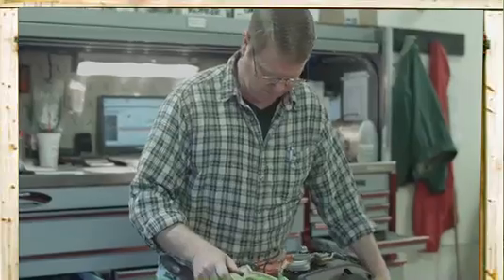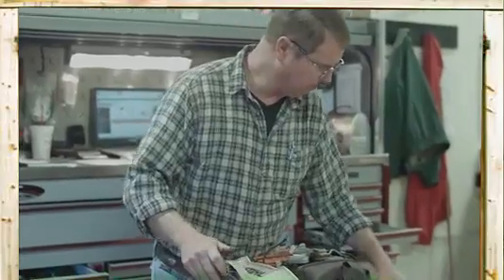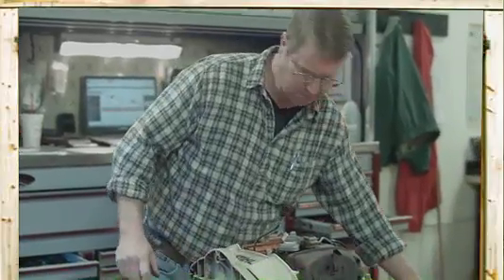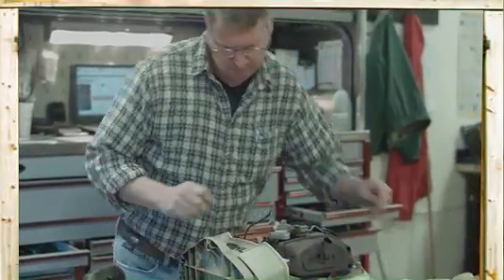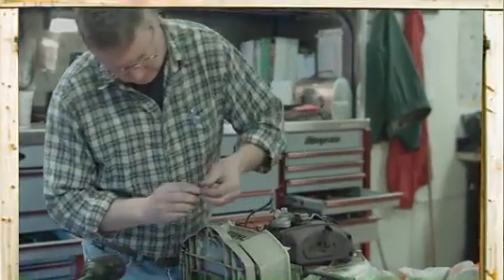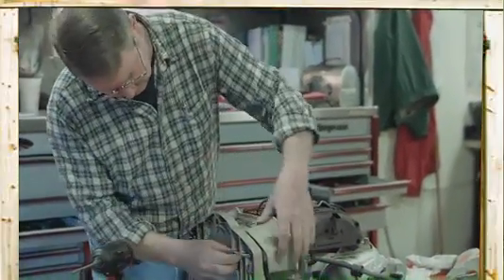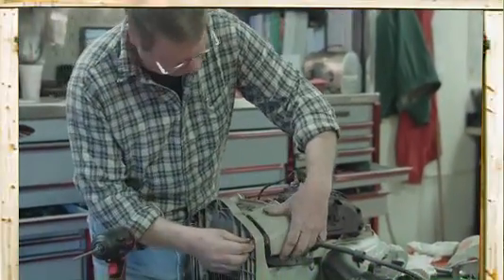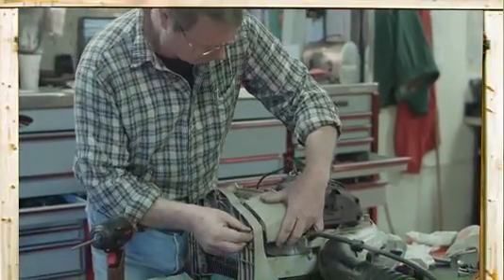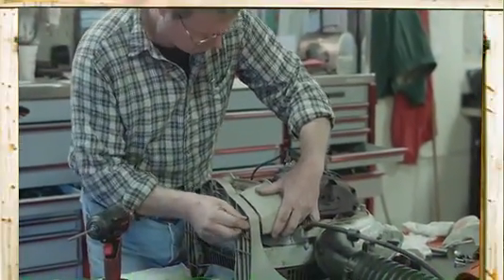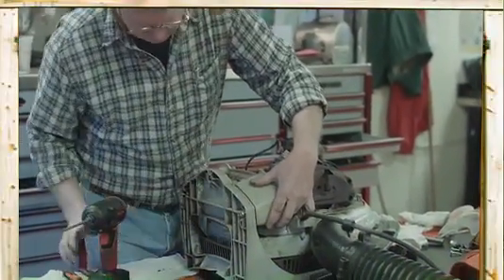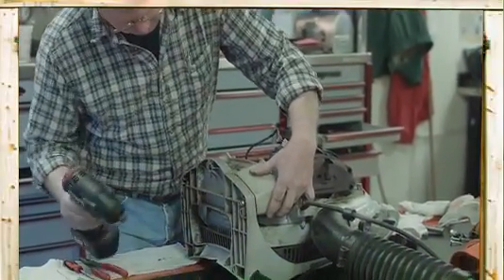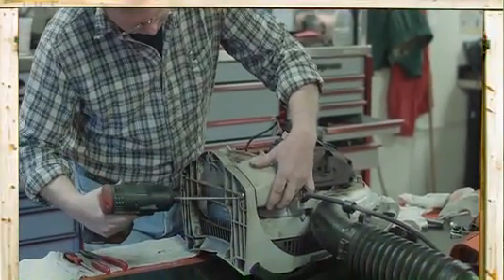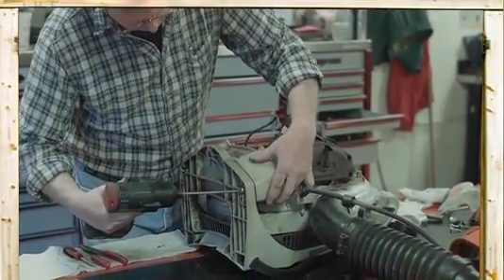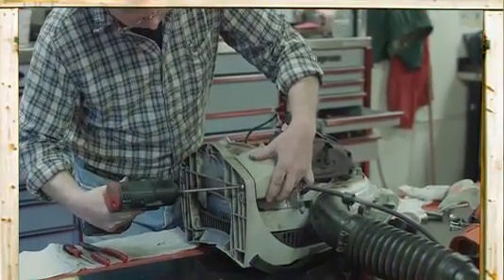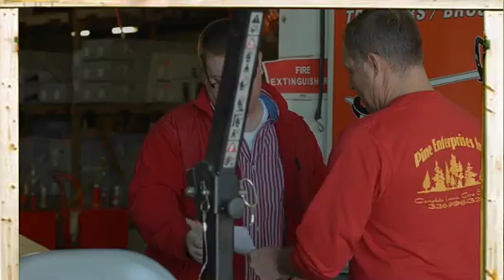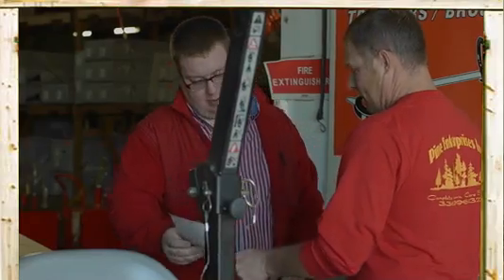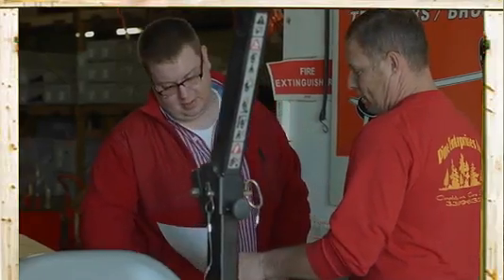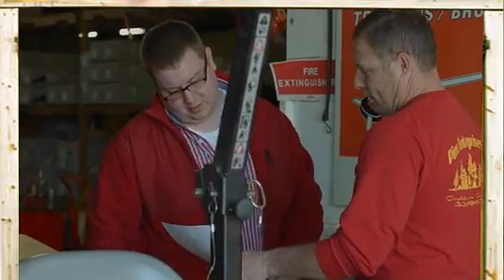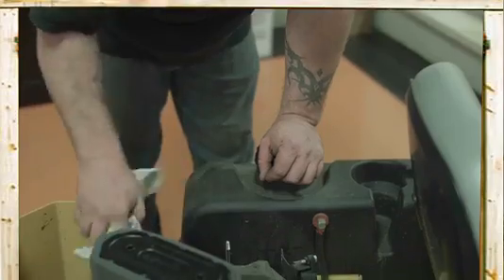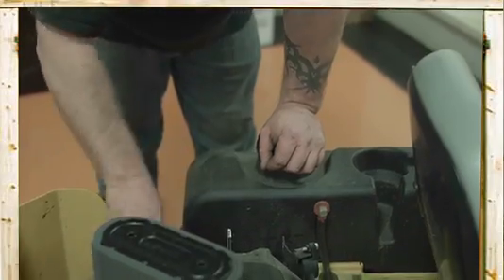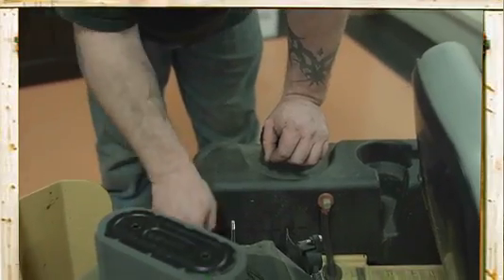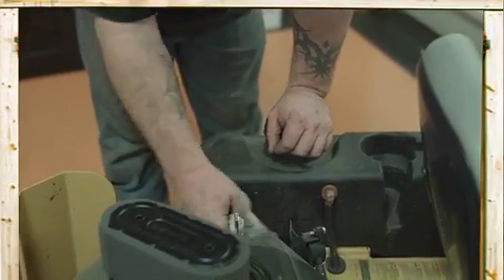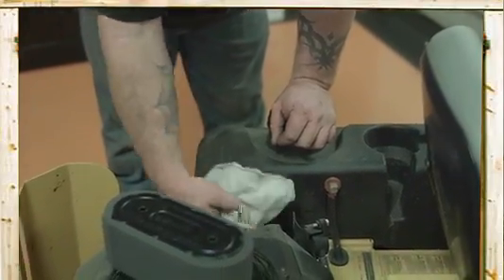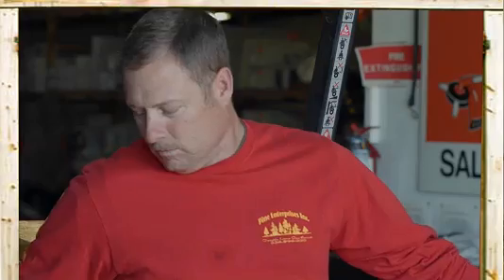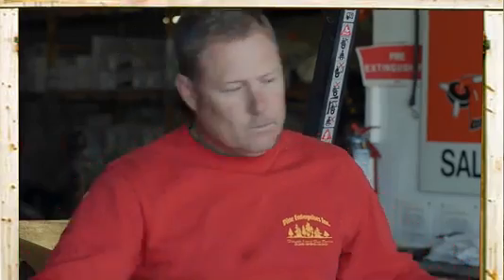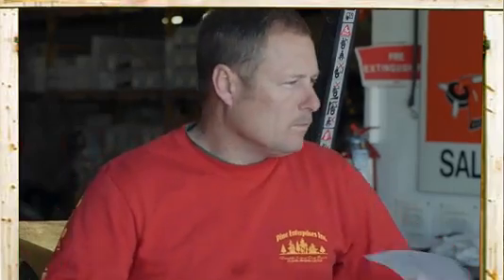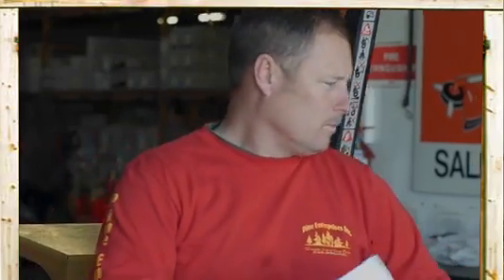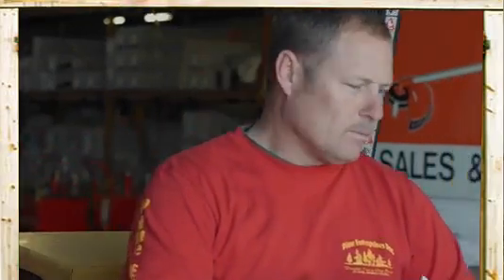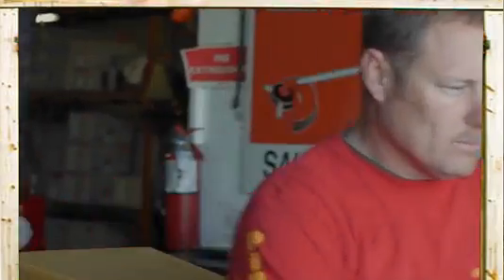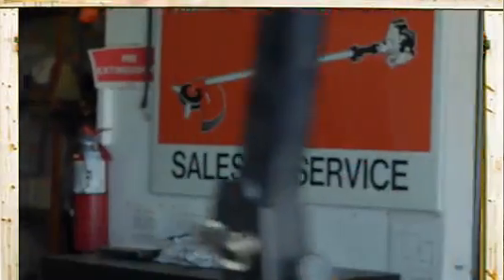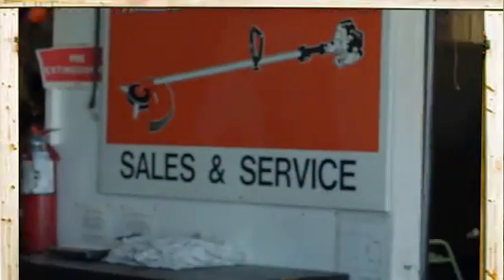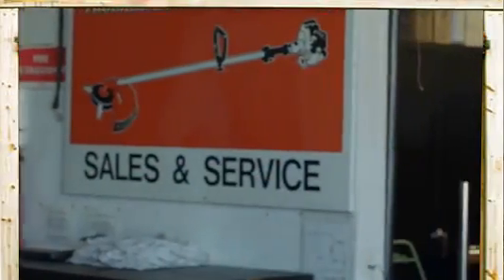Looking for the right replacement part for your equipment? Our well-trained staff is here to help you find exactly what you need. Whether you need a simple repair or a complete engine and transmission overhaul, our outstanding maintenance services will keep you on schedule and on budget.